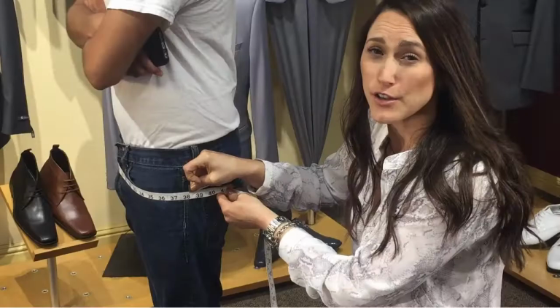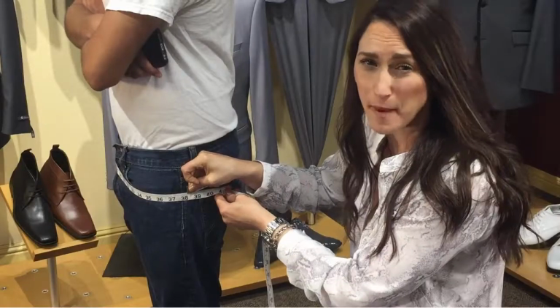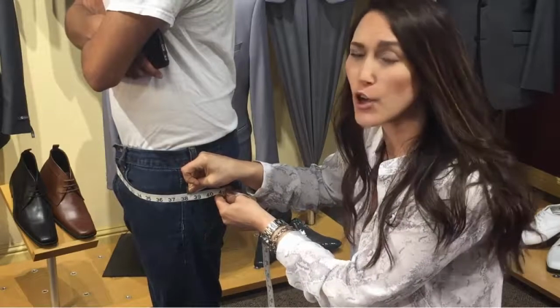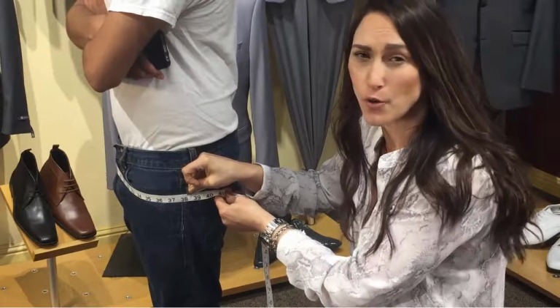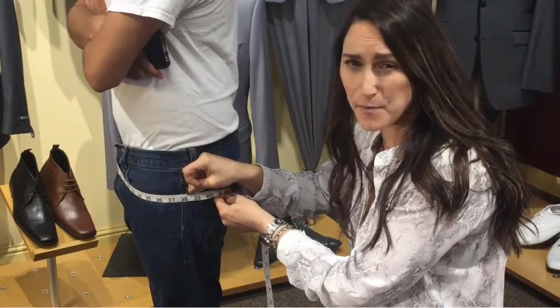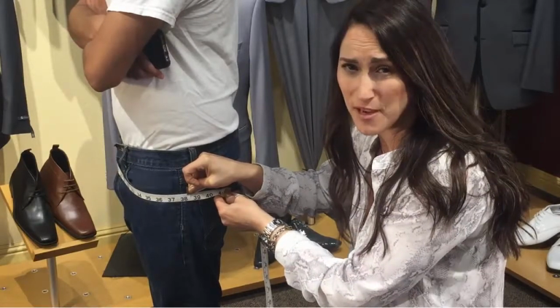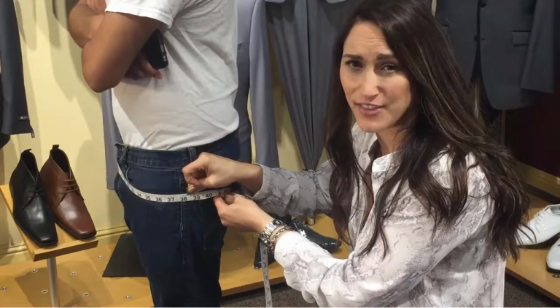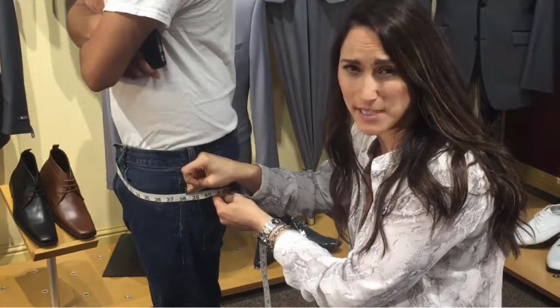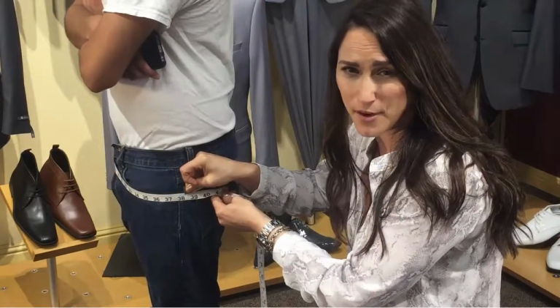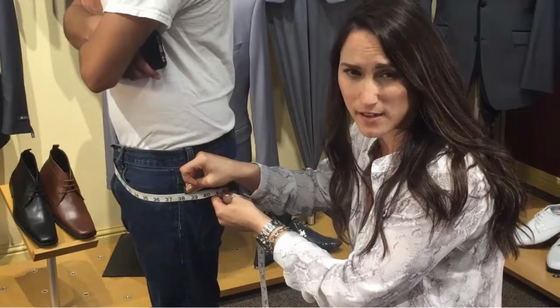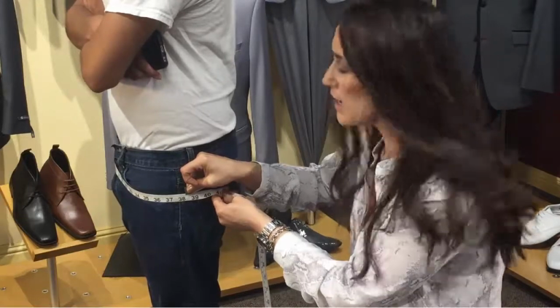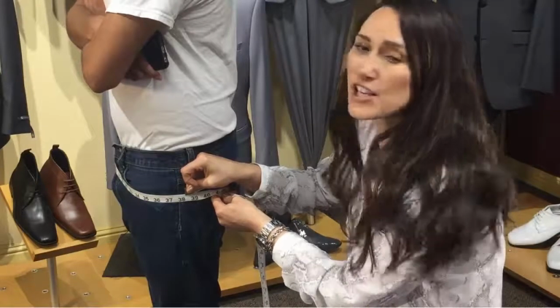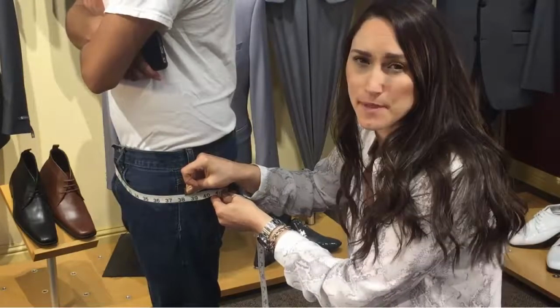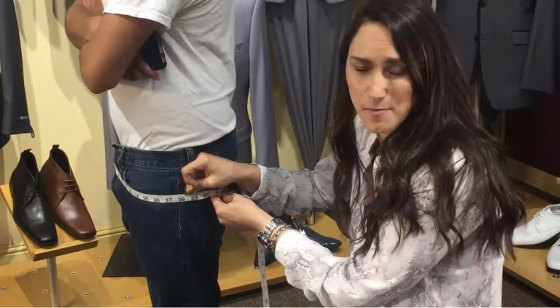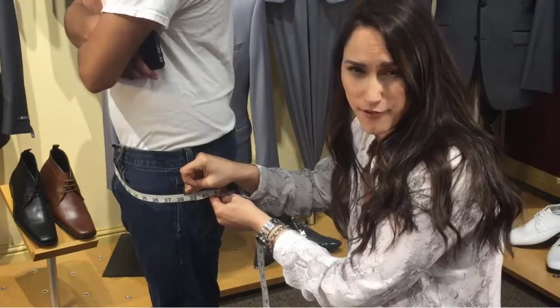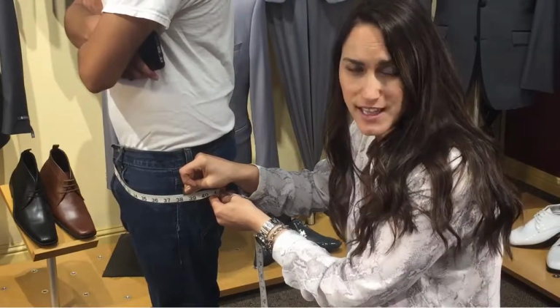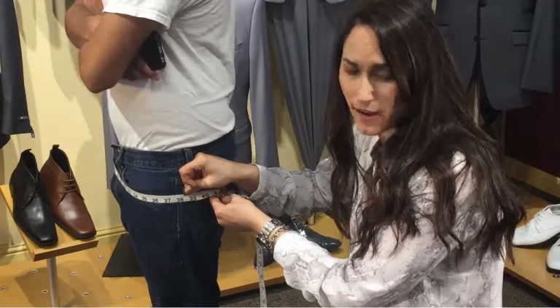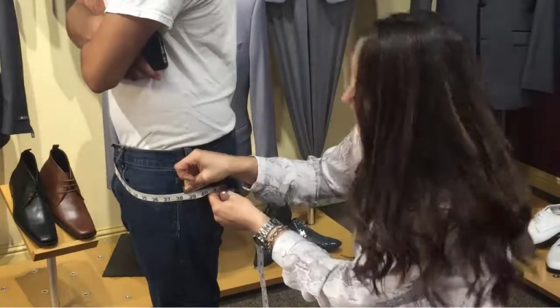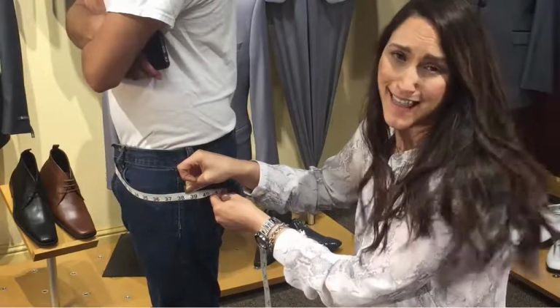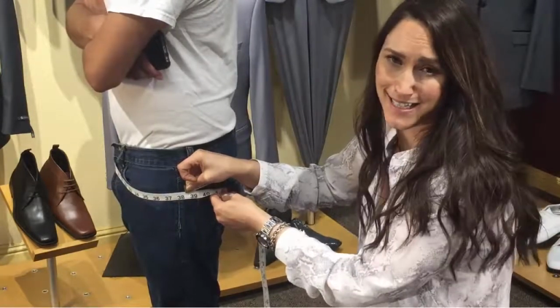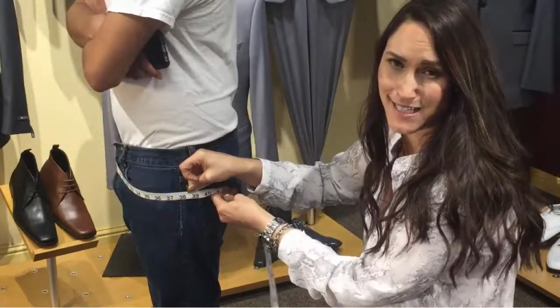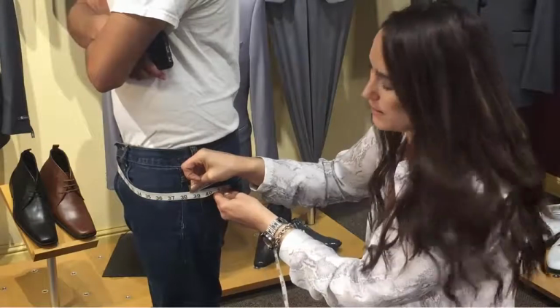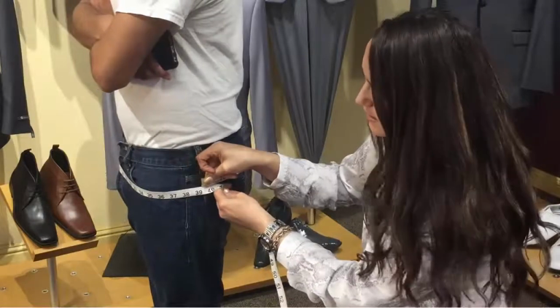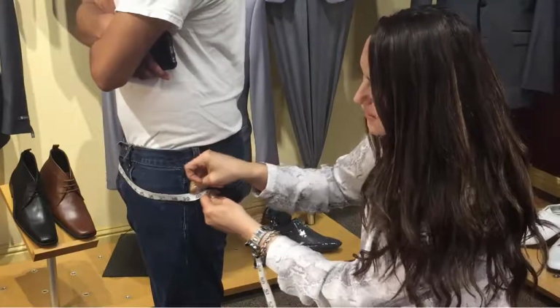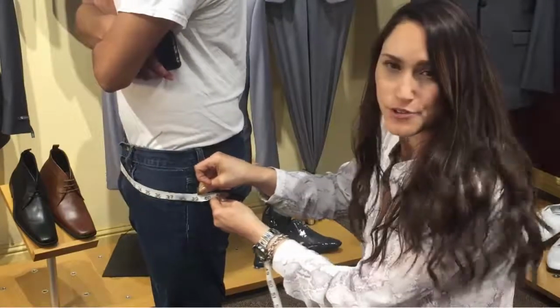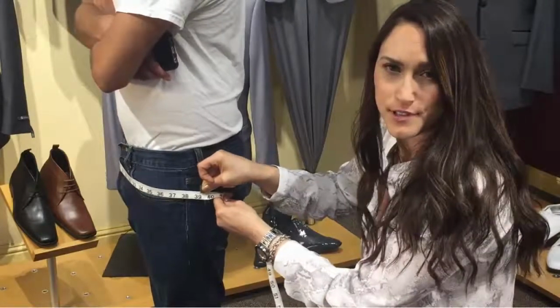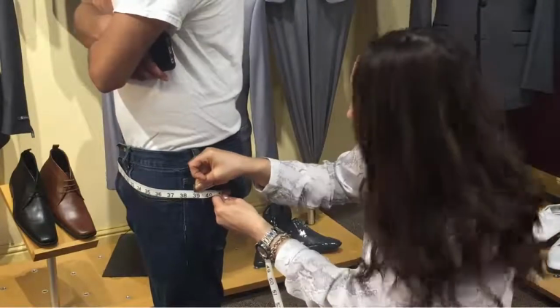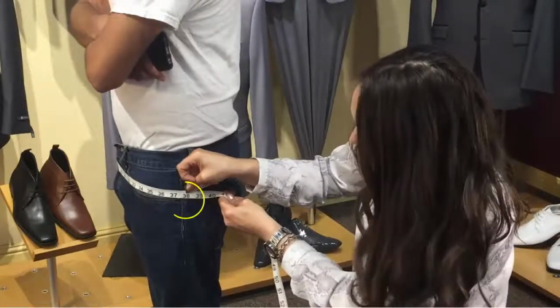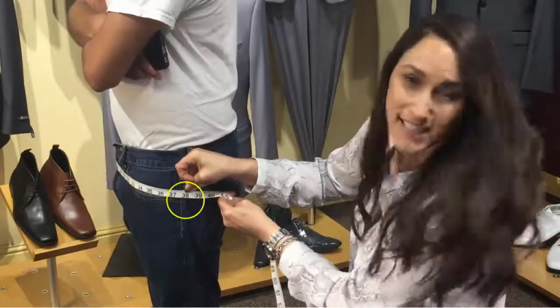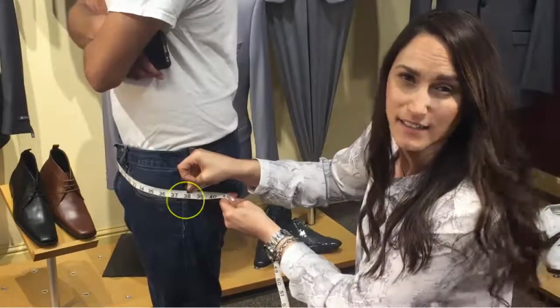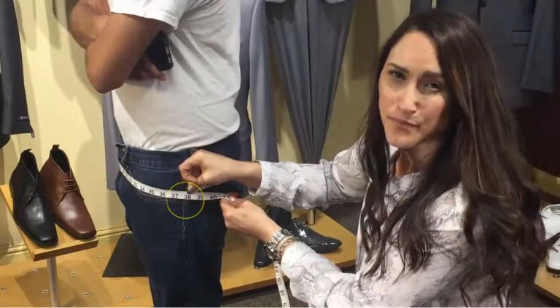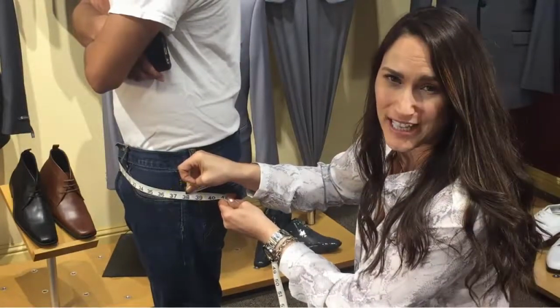So remember, go around the person you're measuring at the widest point of their buttocks, making sure the tape is parallel both in the front and the back, and that it is nice and snug. Too loose. Nice and snug. 38.